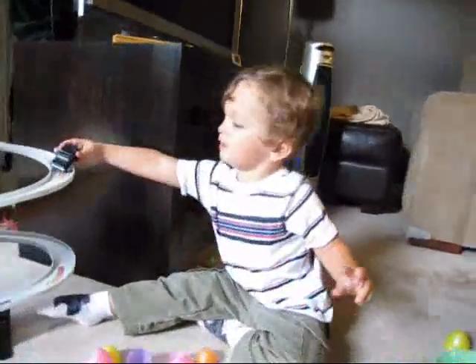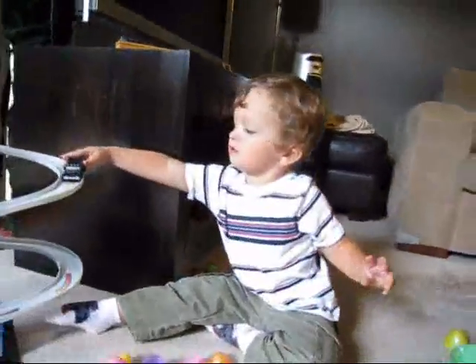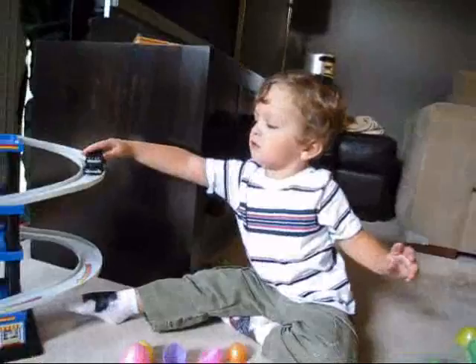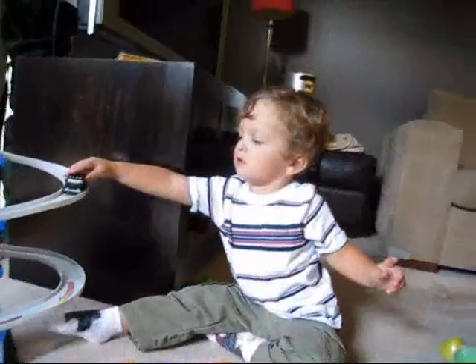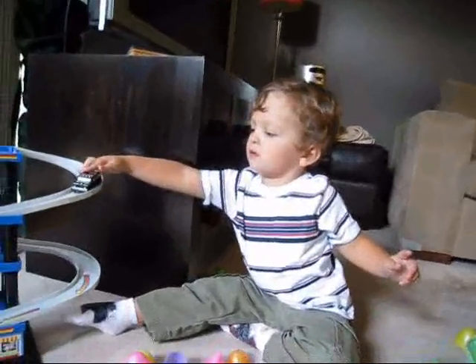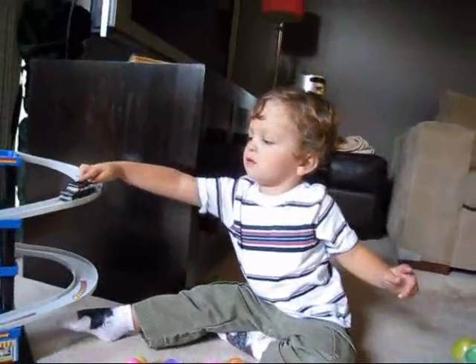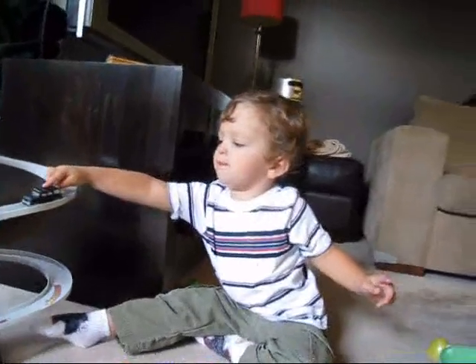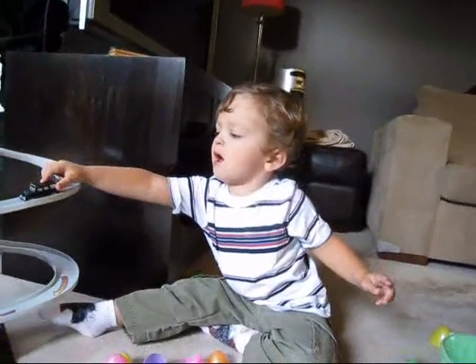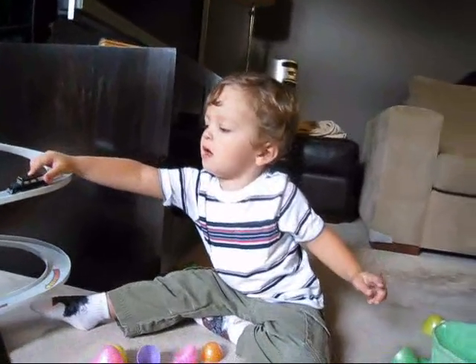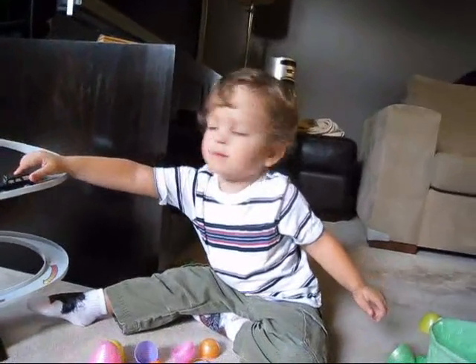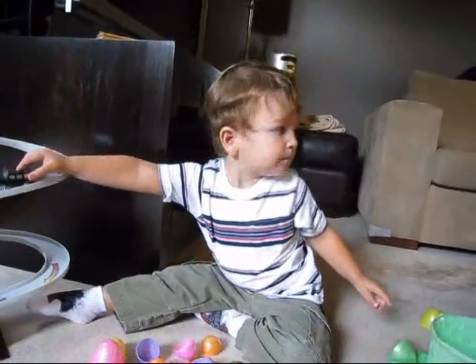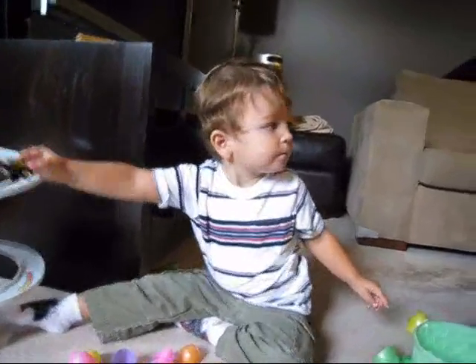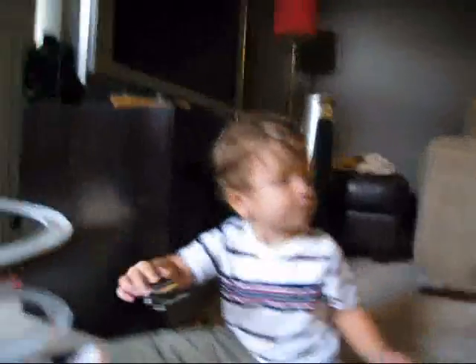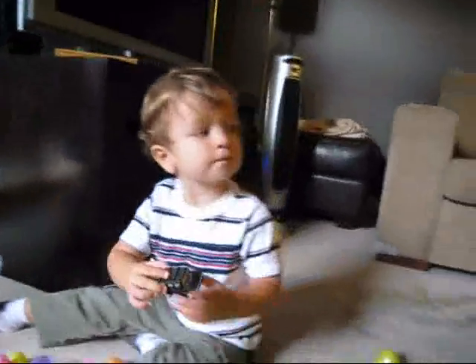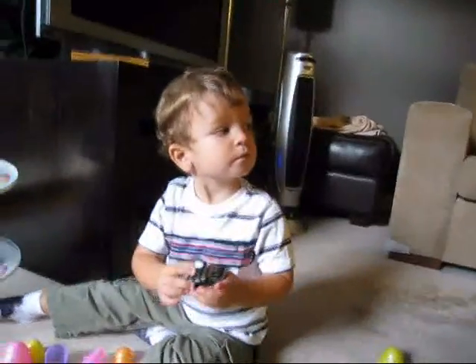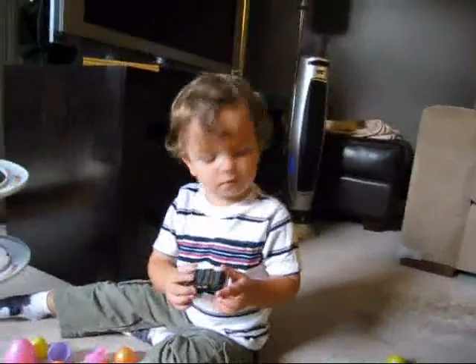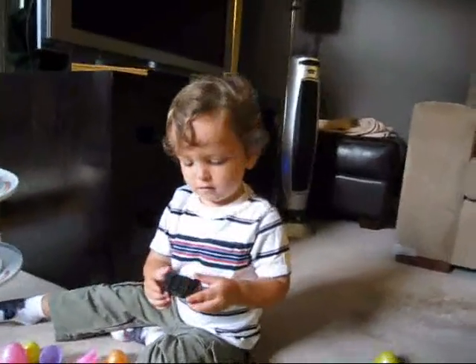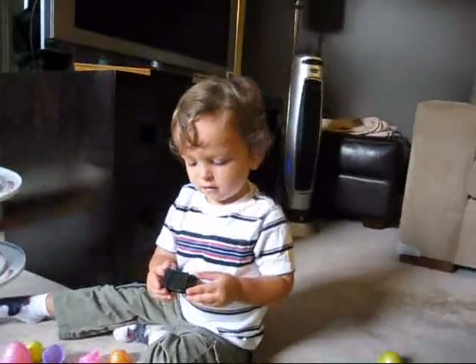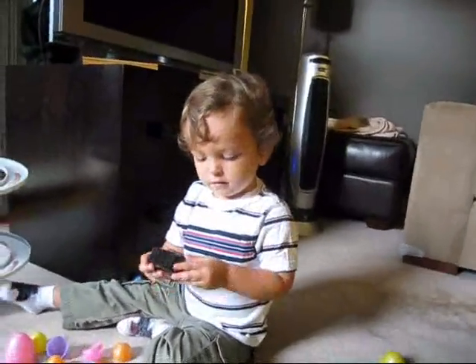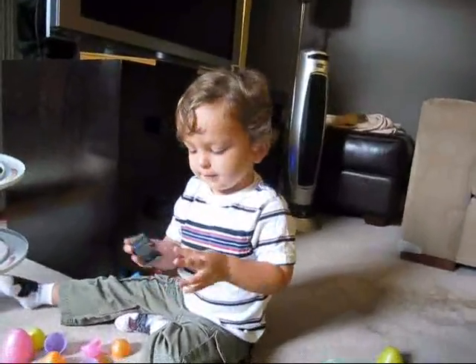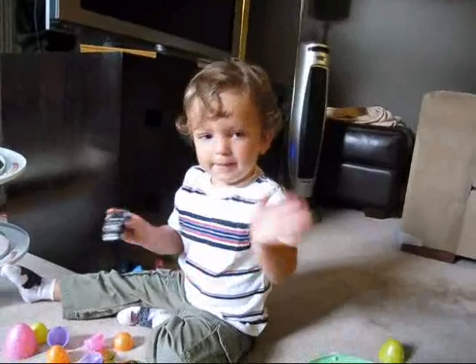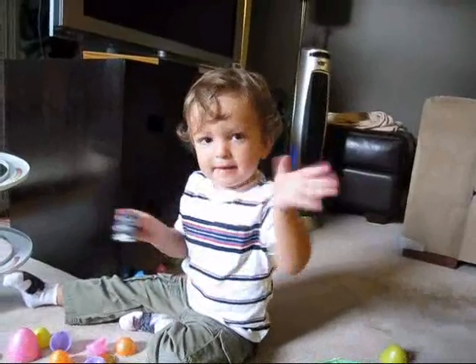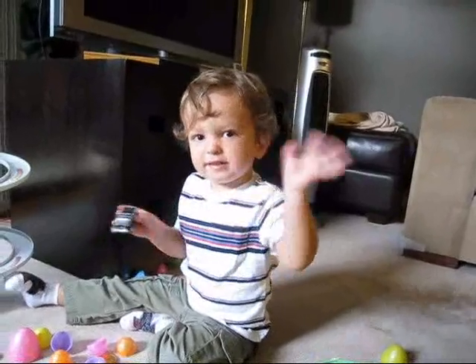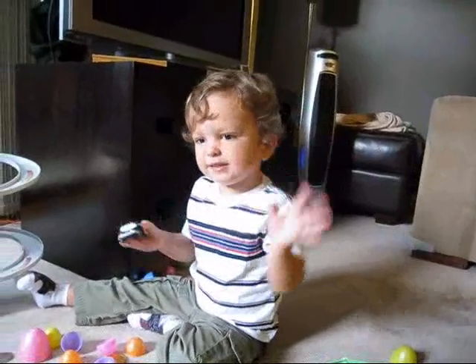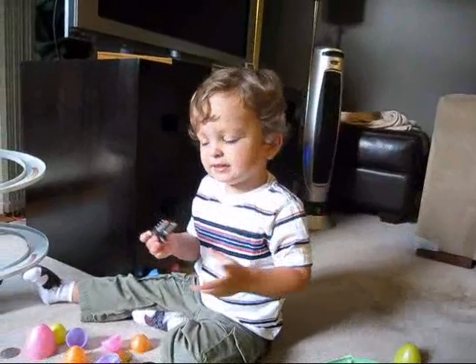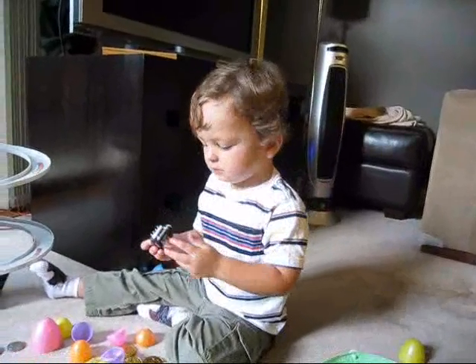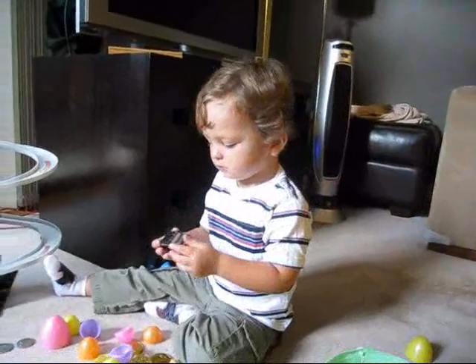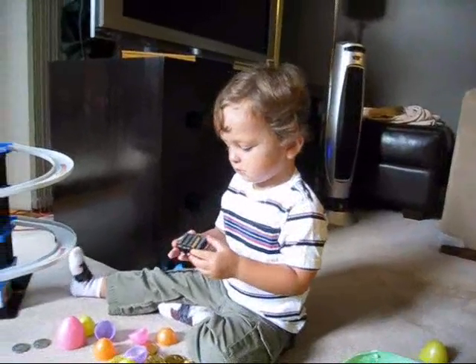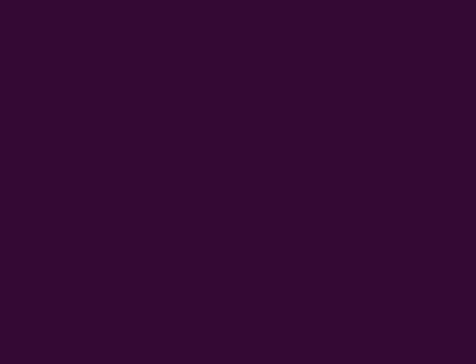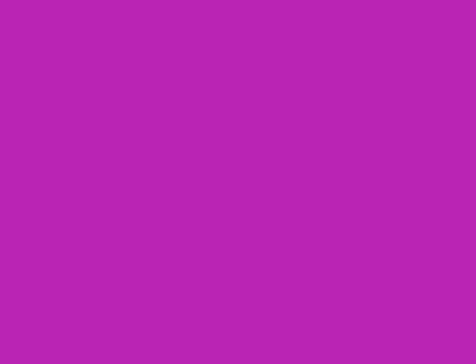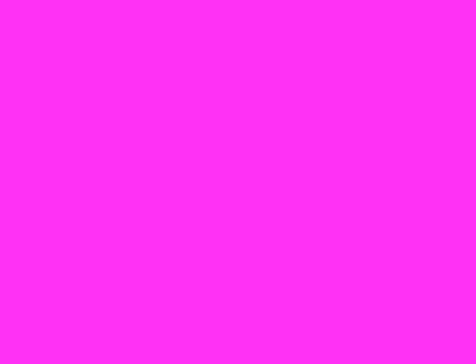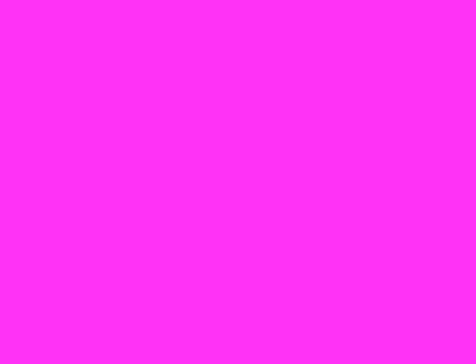Say bye to everybody. Say see you soon — can you say see you soon? Bye bye, see you soon! Bye bye. Bye bye, bye!